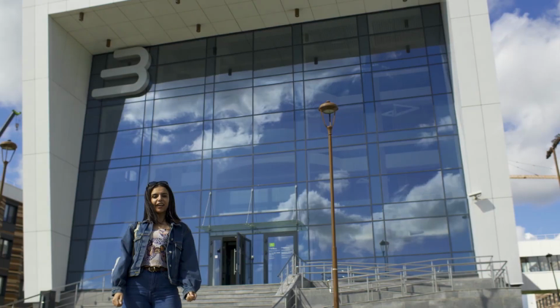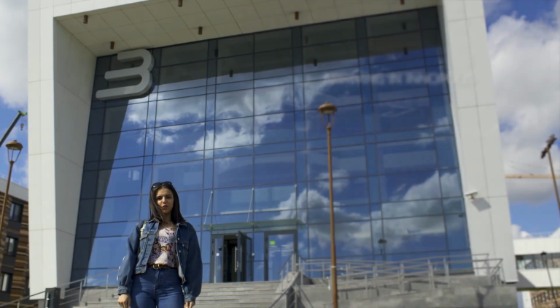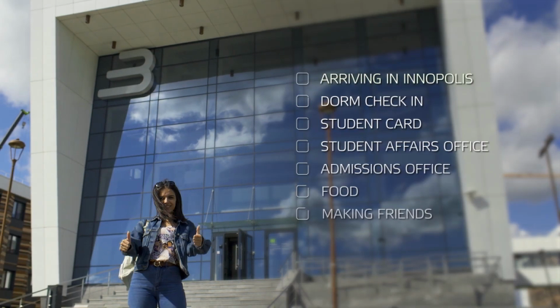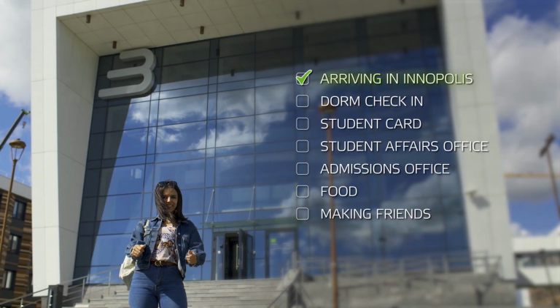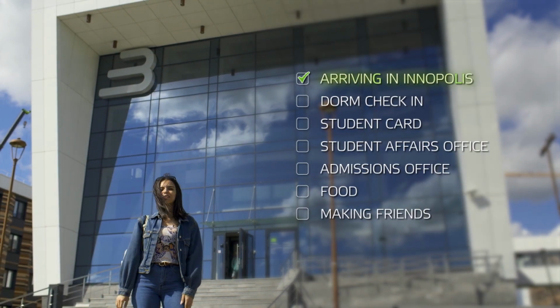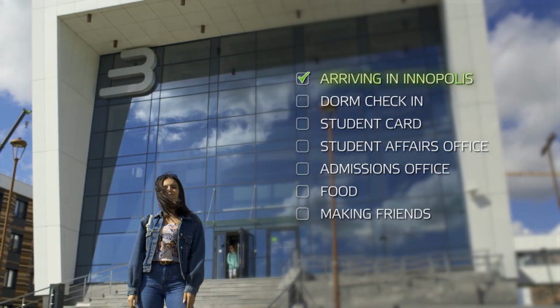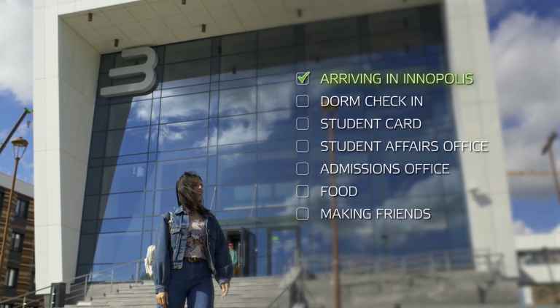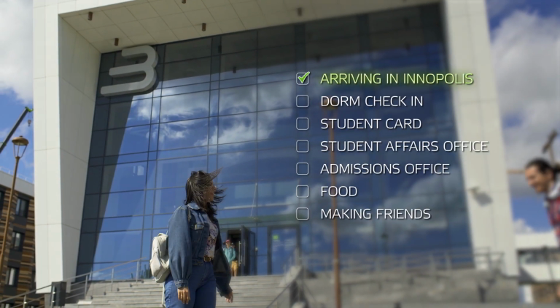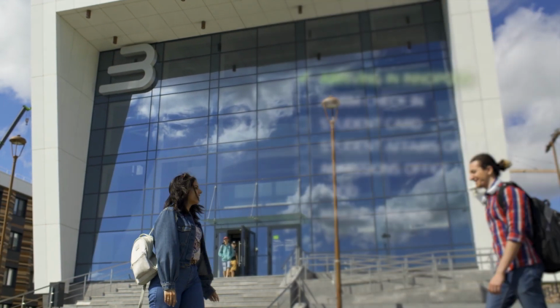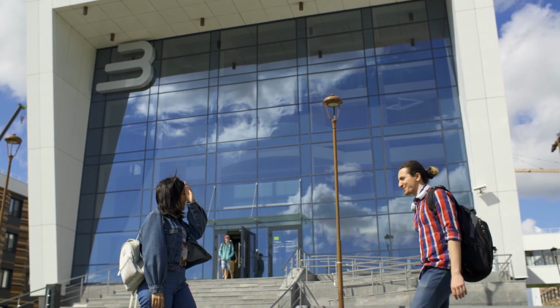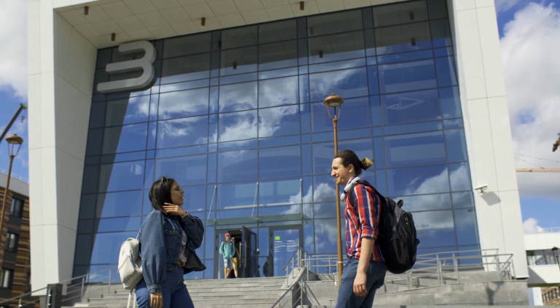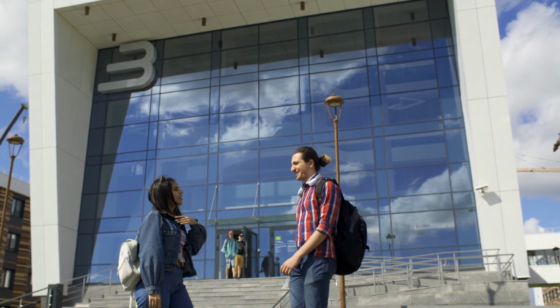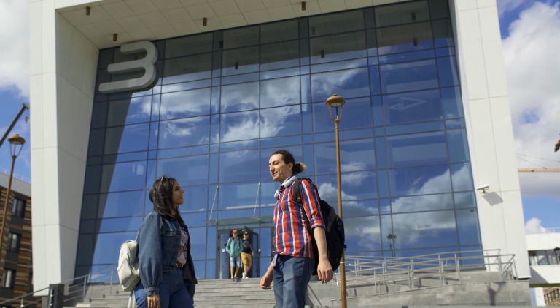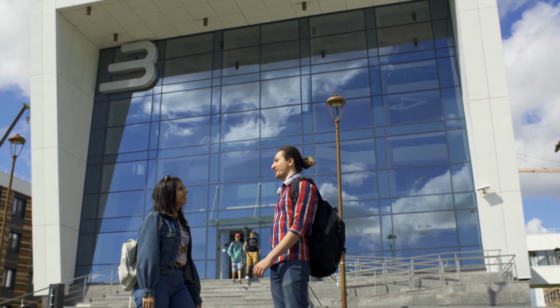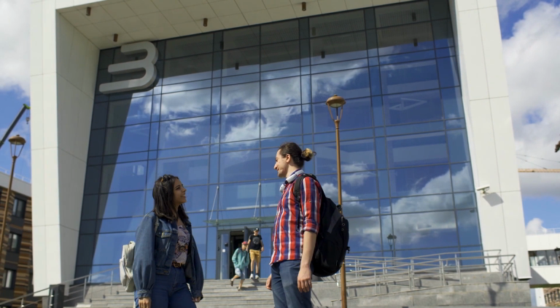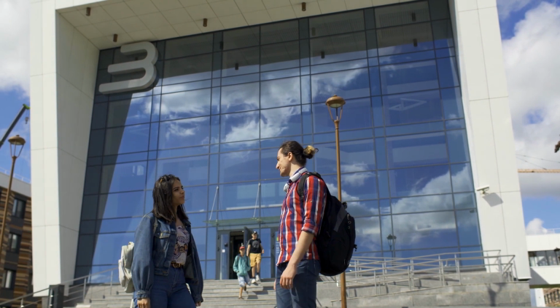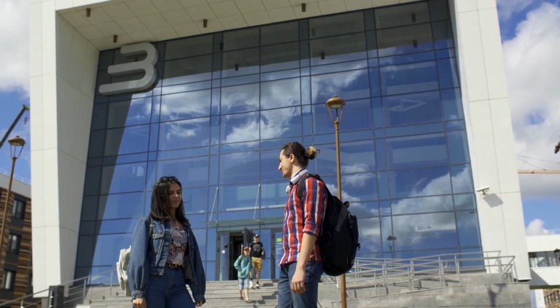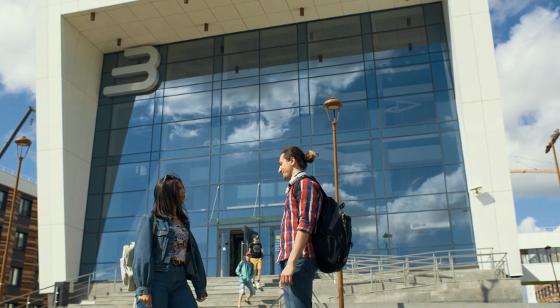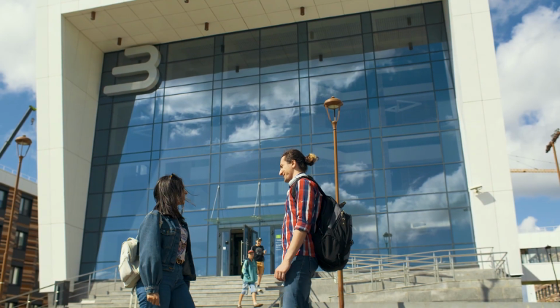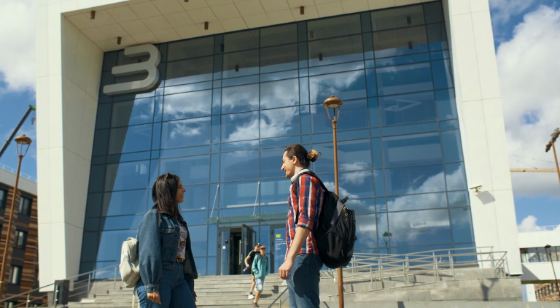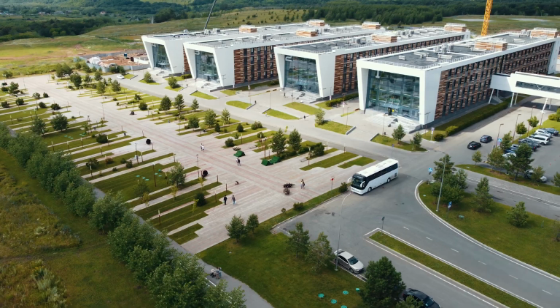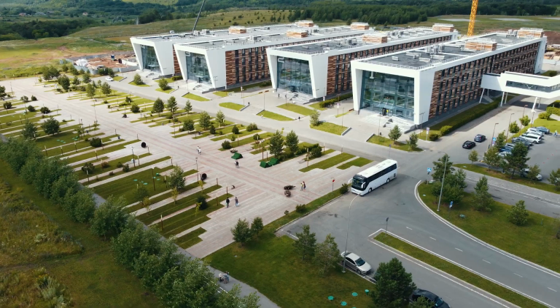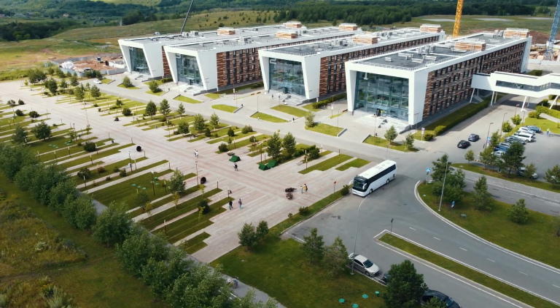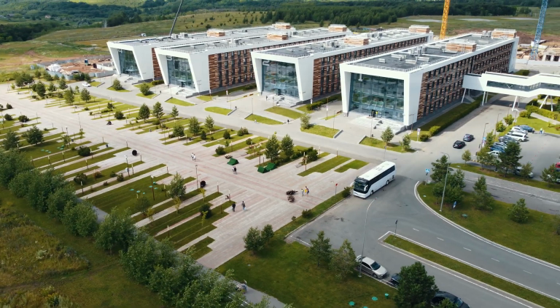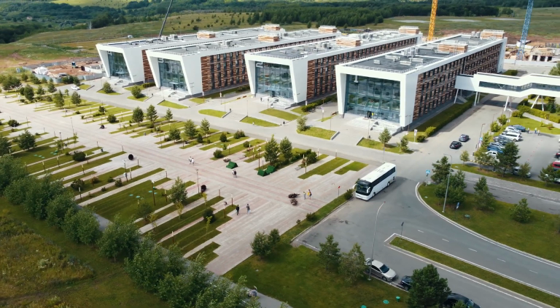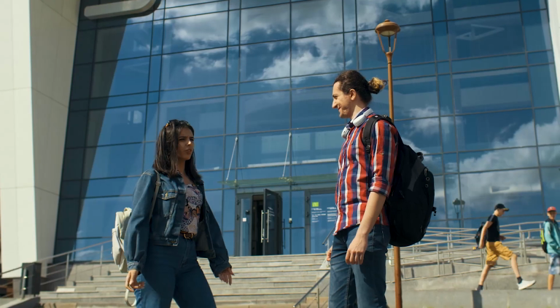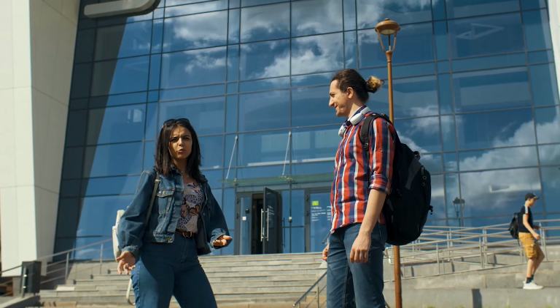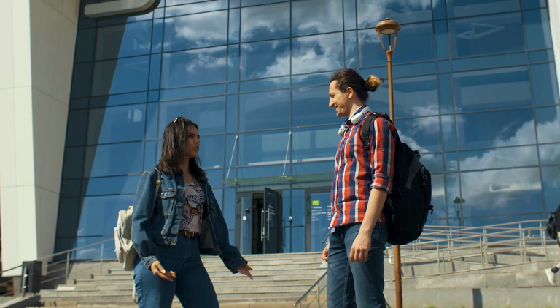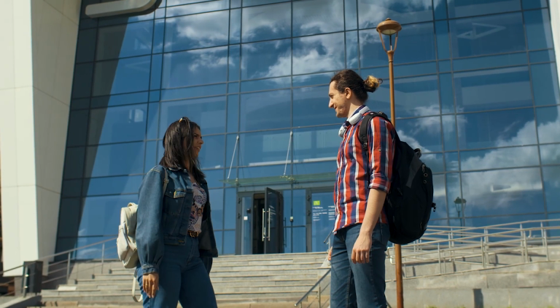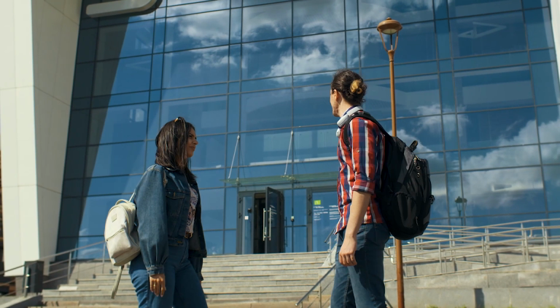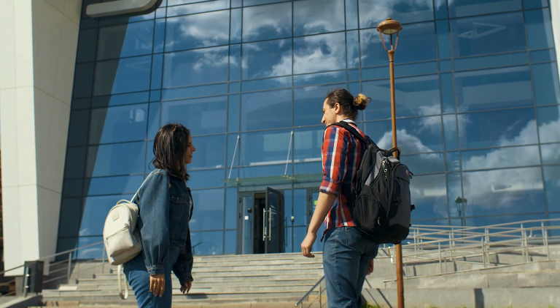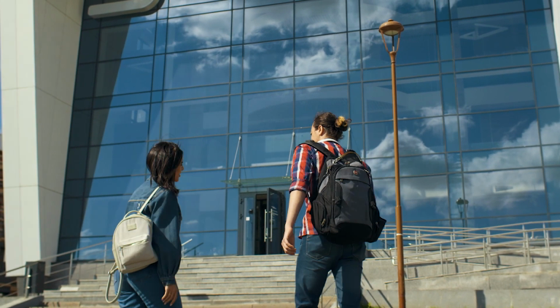We've arrived at Innopolis! And look who also arrived — hi Kamil! How was your ride? It was amazing — Kazan is so beautiful. So now, if you're planning to stay in the dorms, we should check in. Let's go!